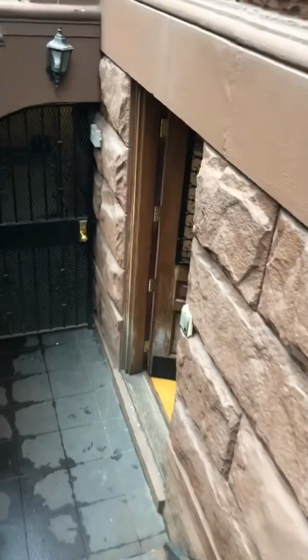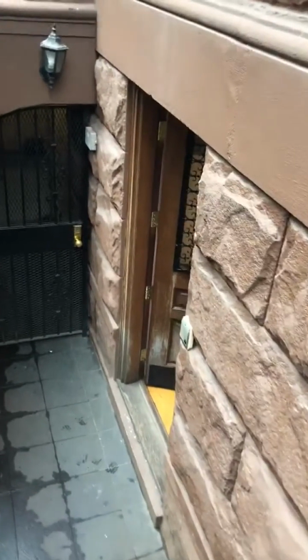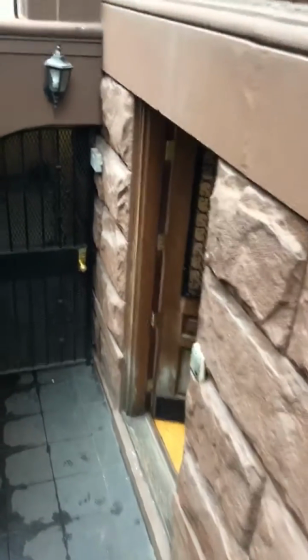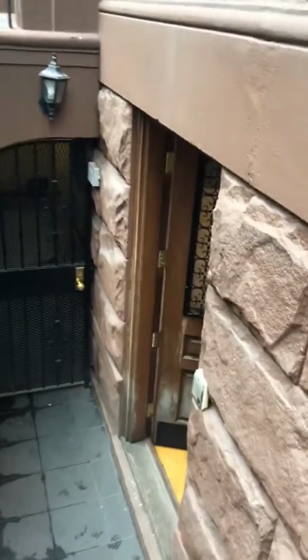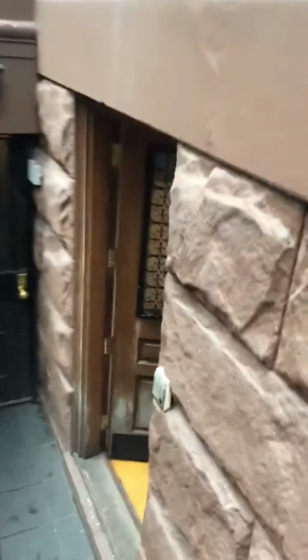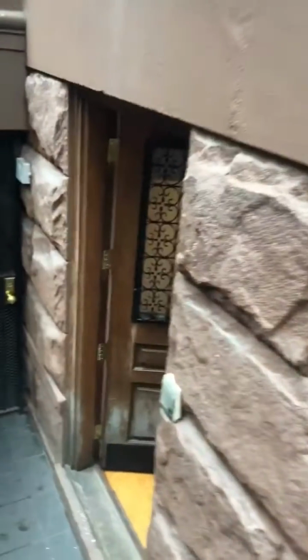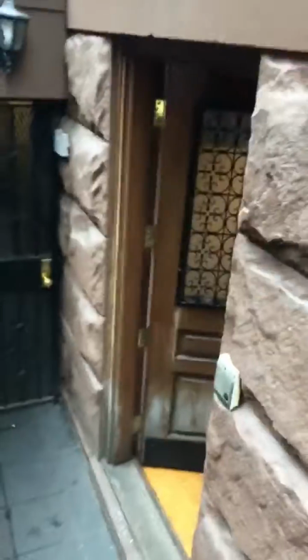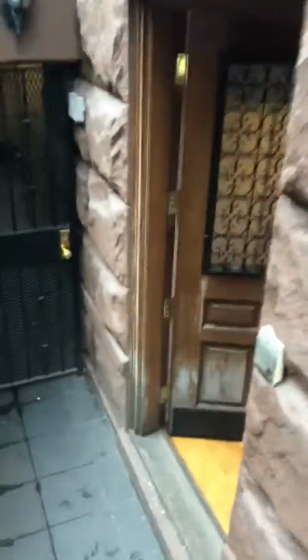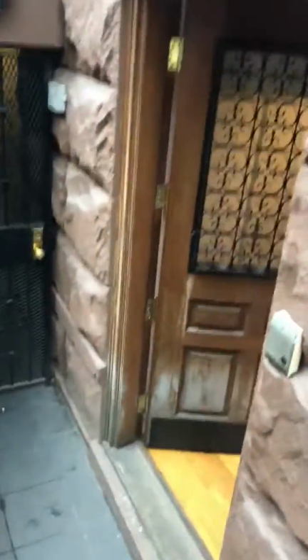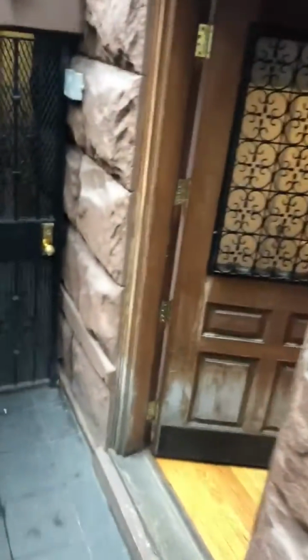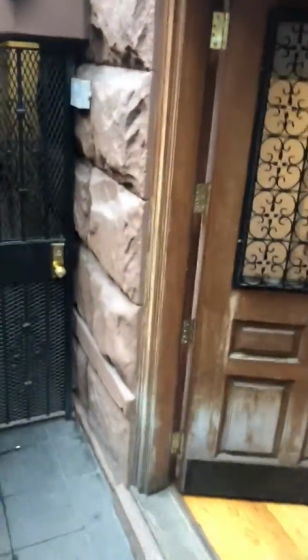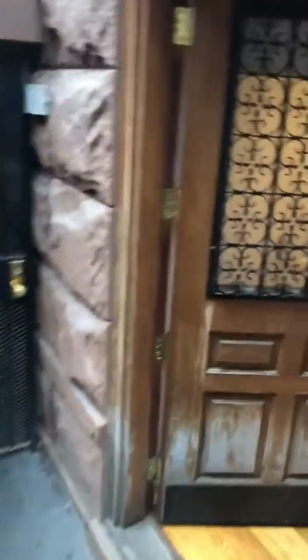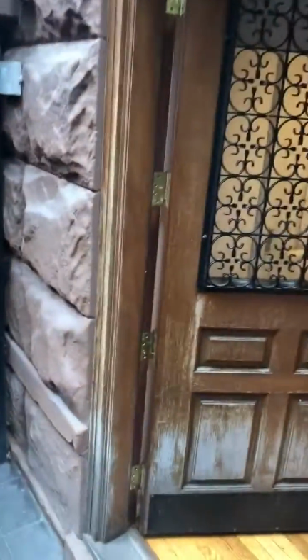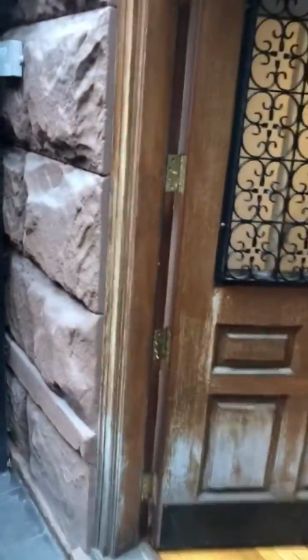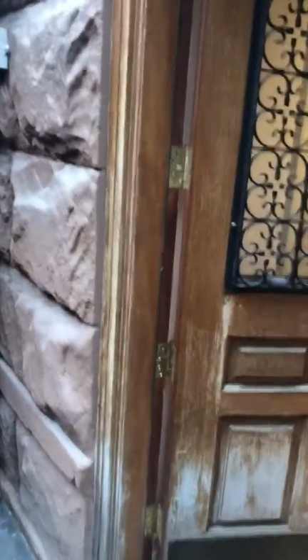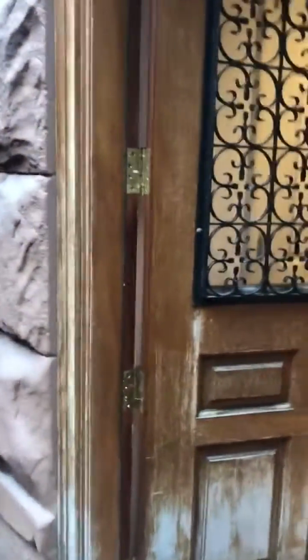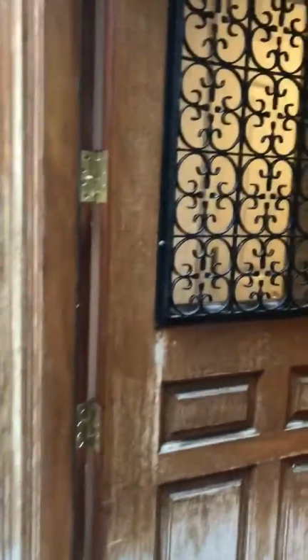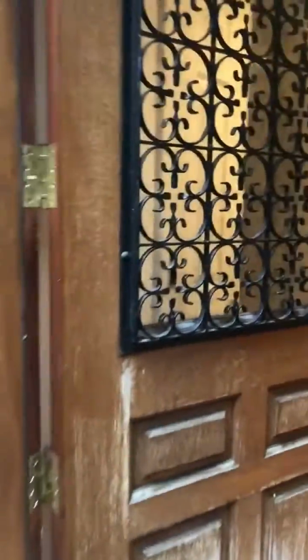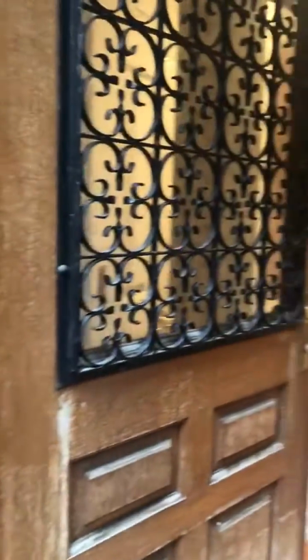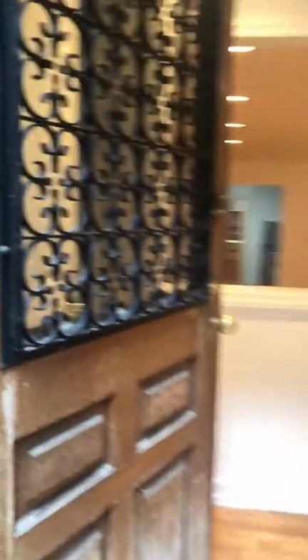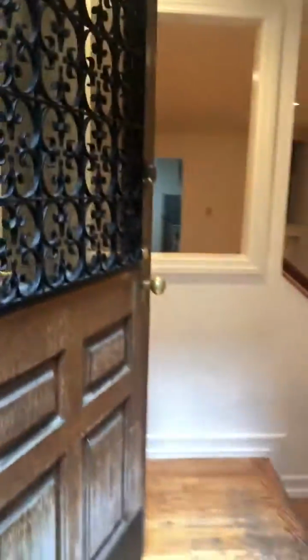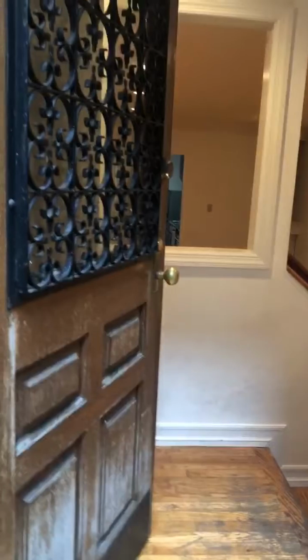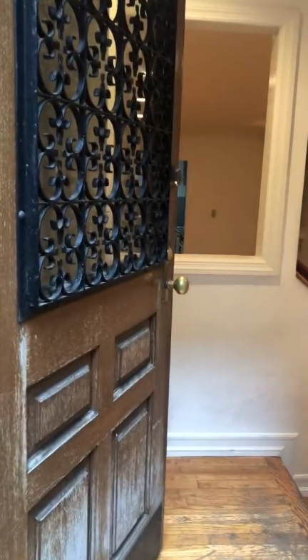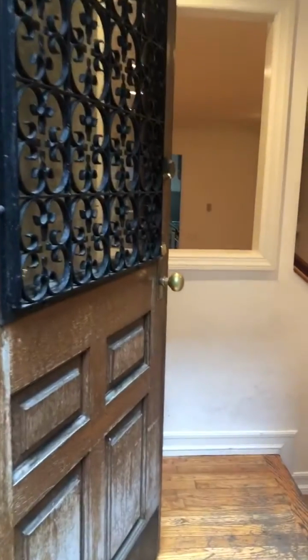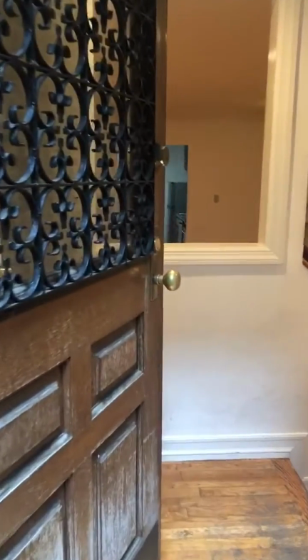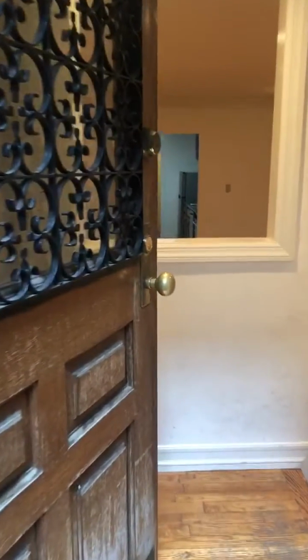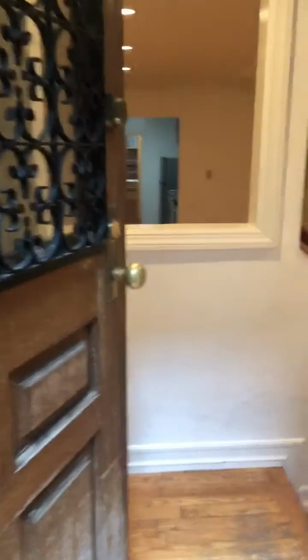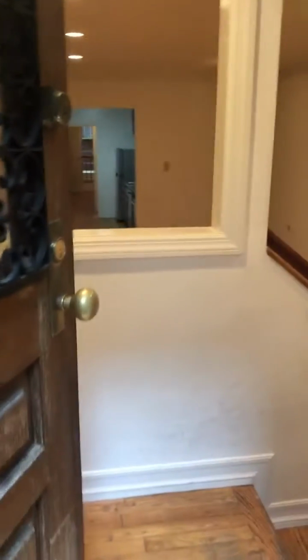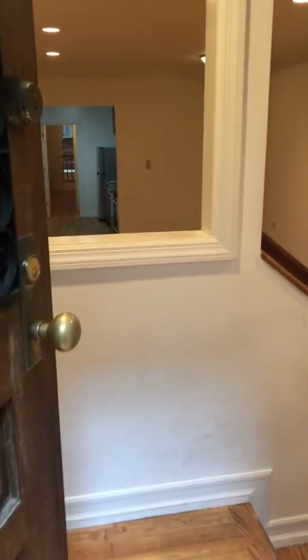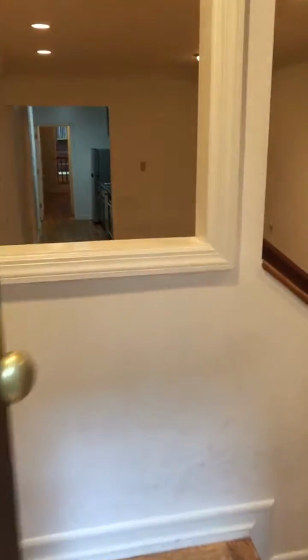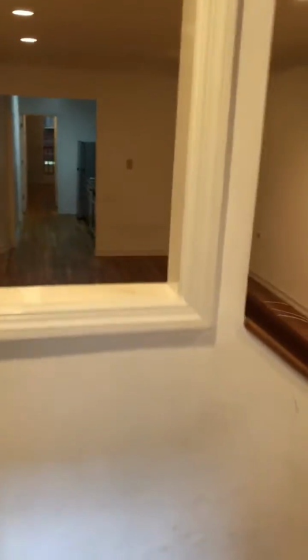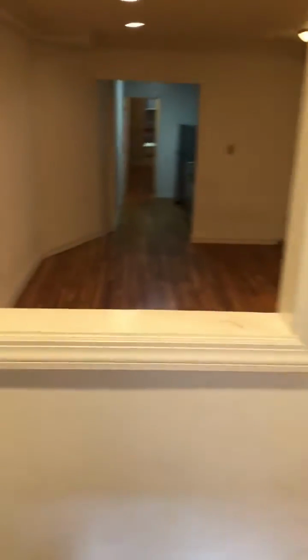This is unit 137 West 82nd Street, Apartment A. It's a ground floor, one-bedroom with a garden and its own private entrance.